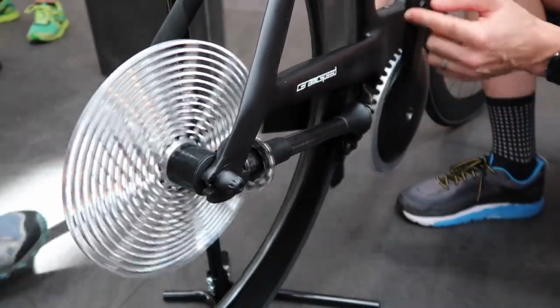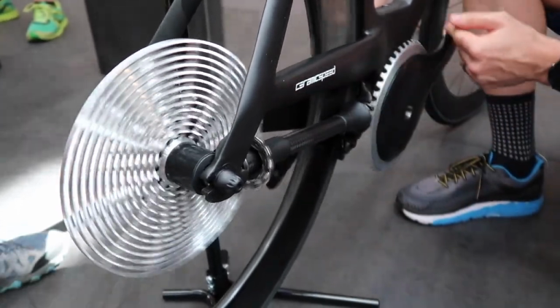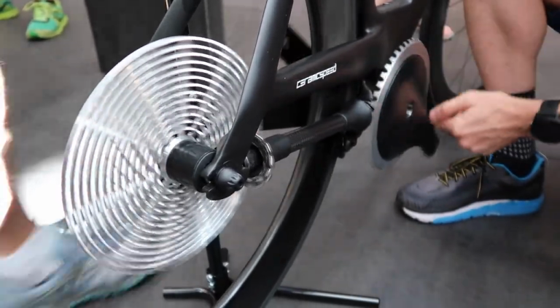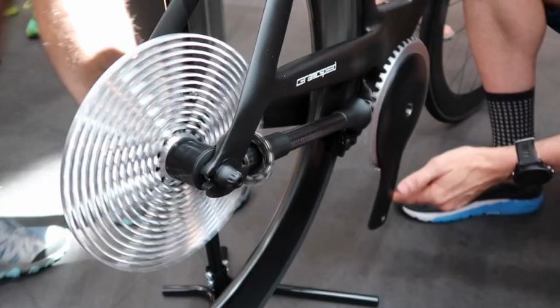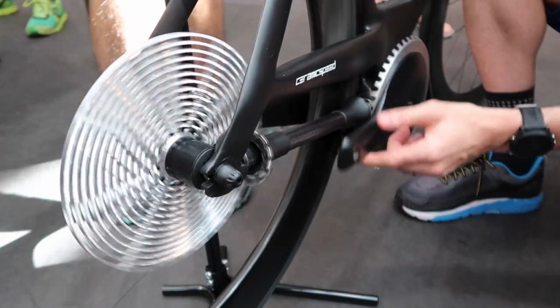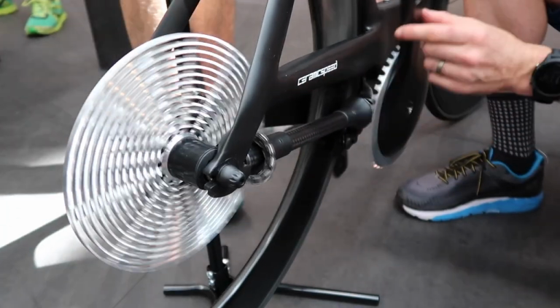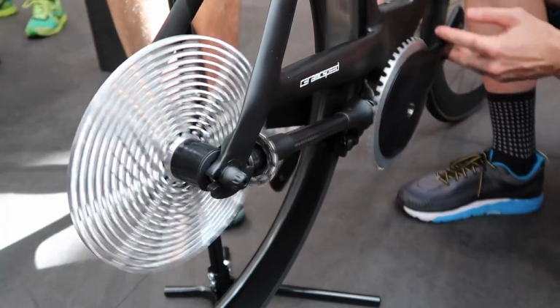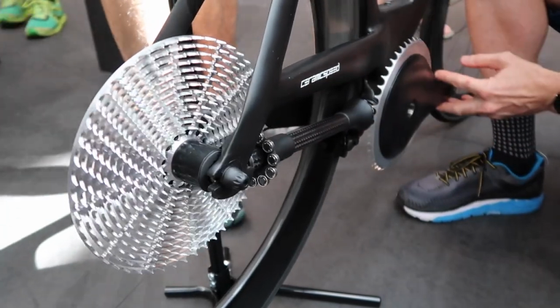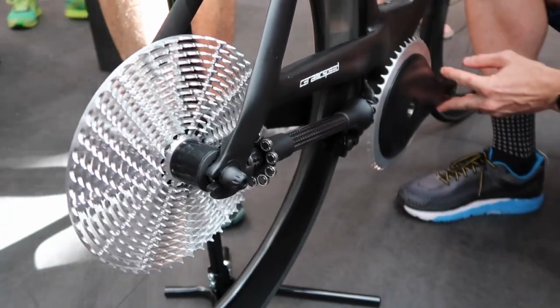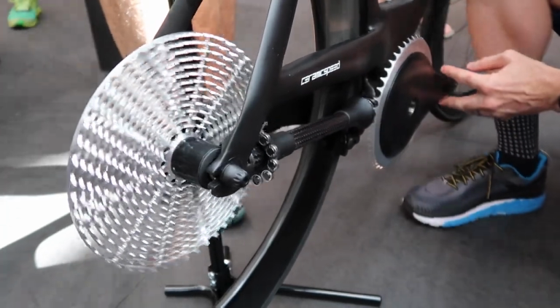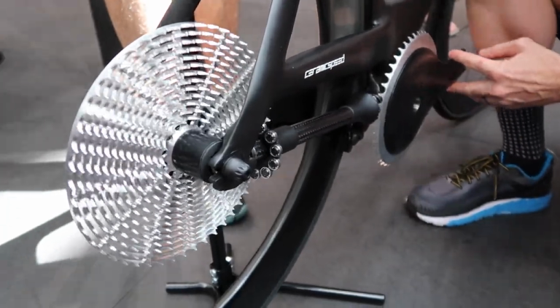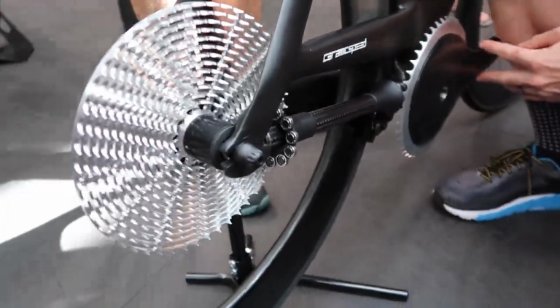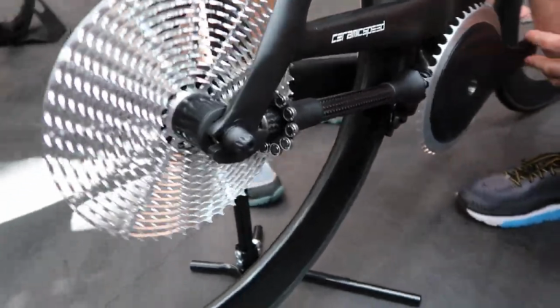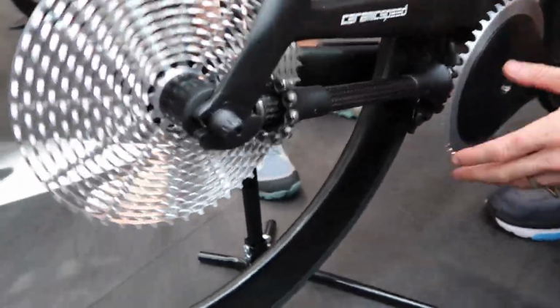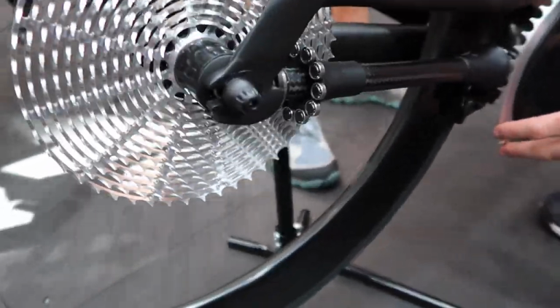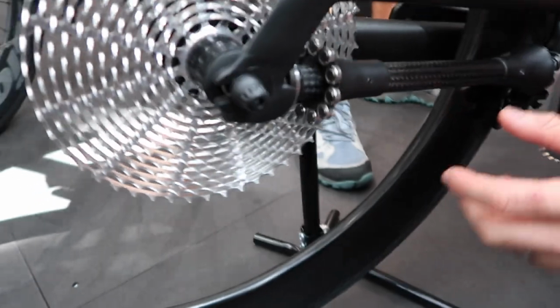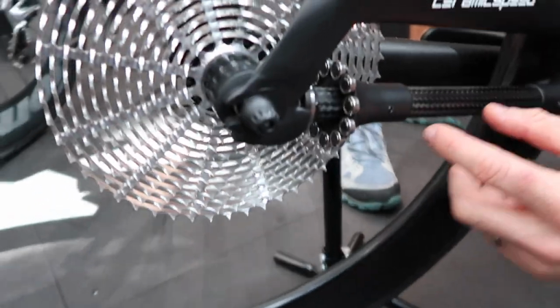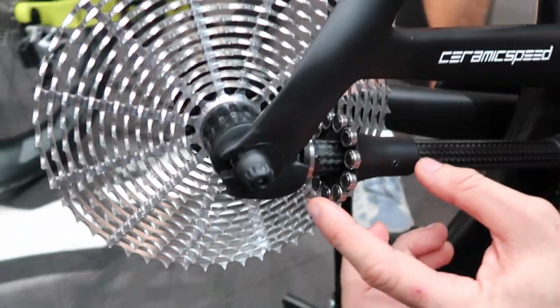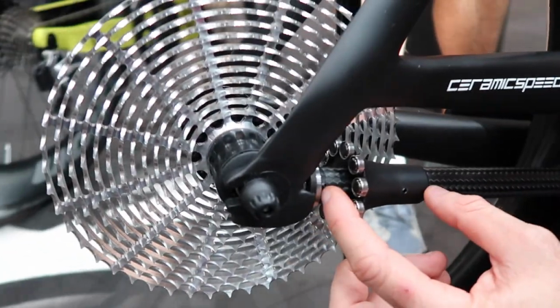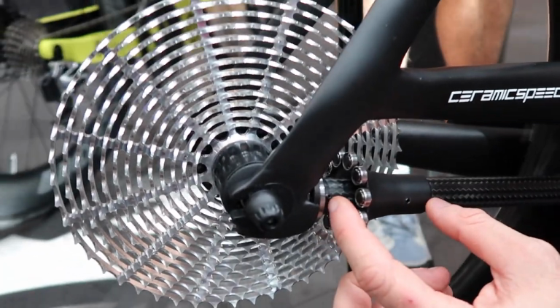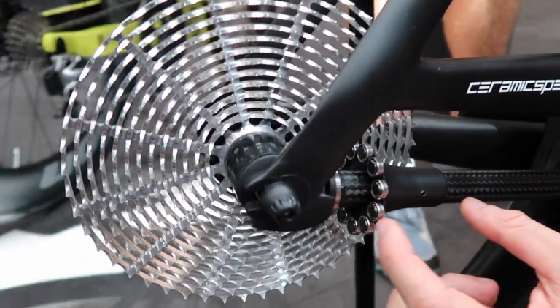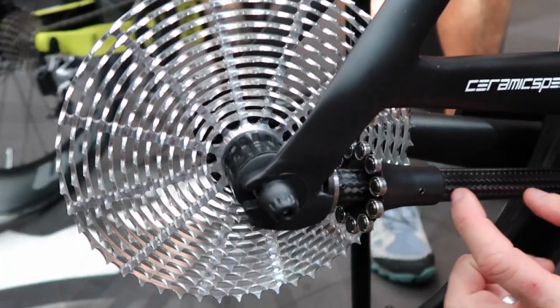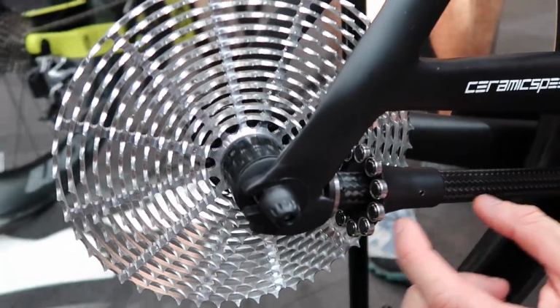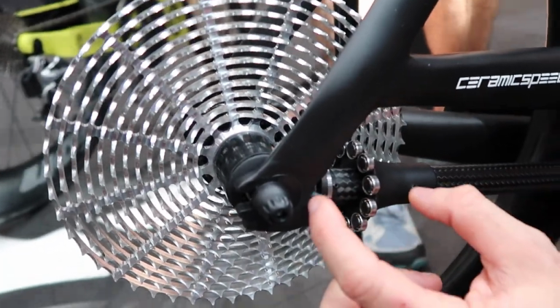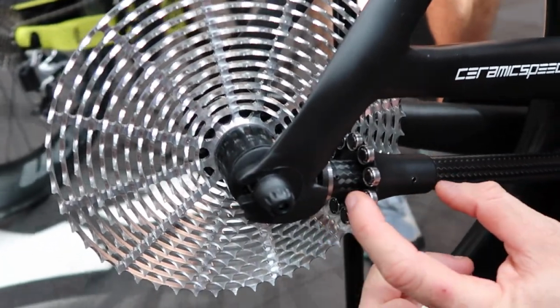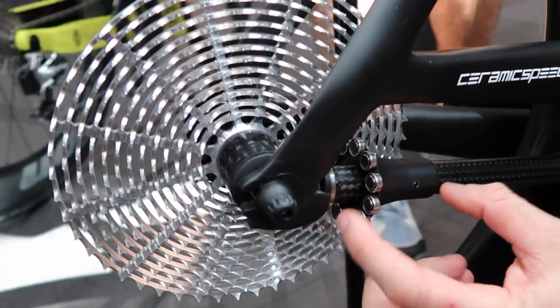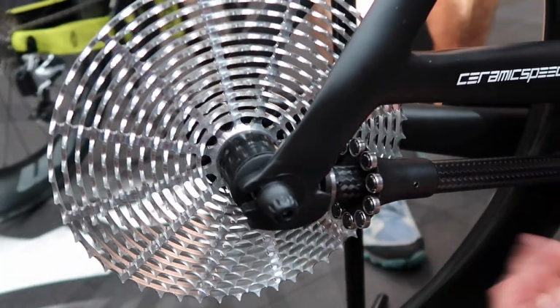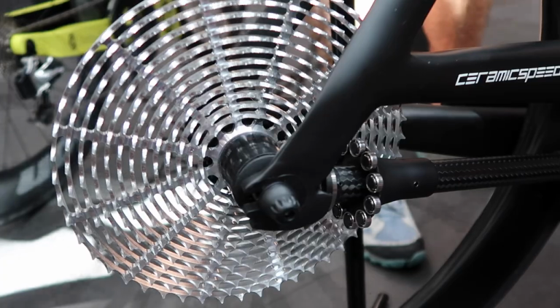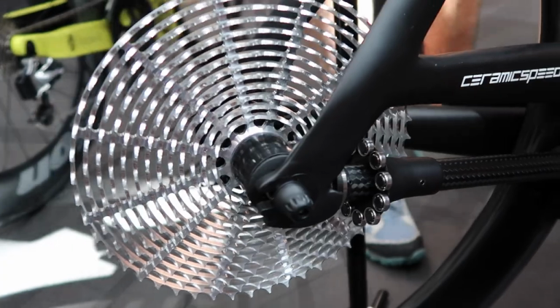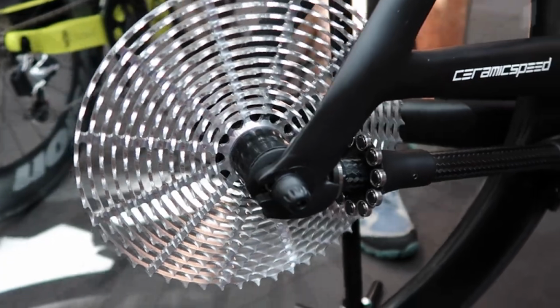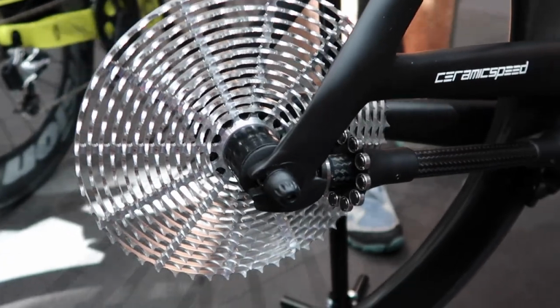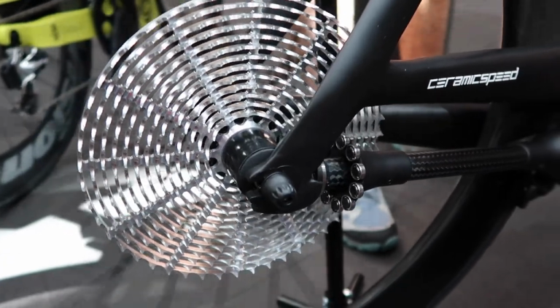There's no real chunkiness at all through there. Gear changing in the near future will be provided by moving this in and out, but this is only a prototype at the moment so we don't quite have that yet.